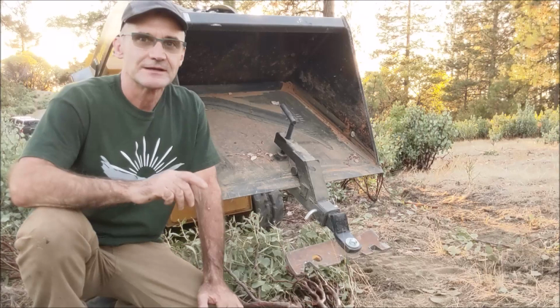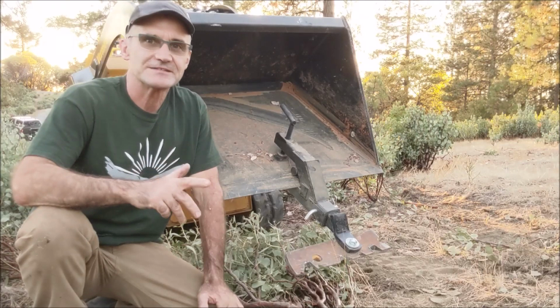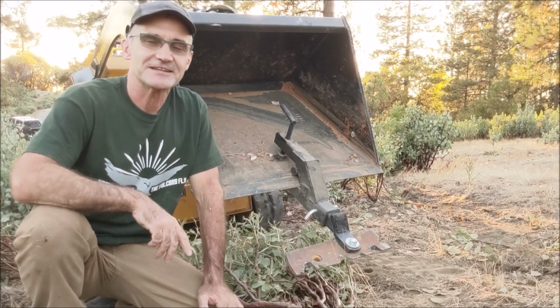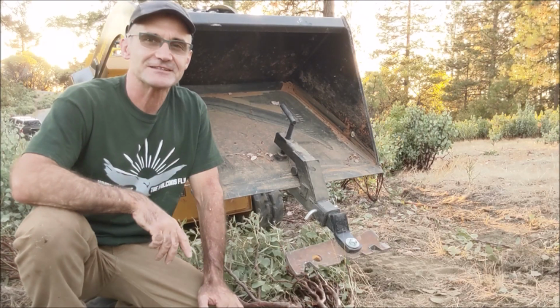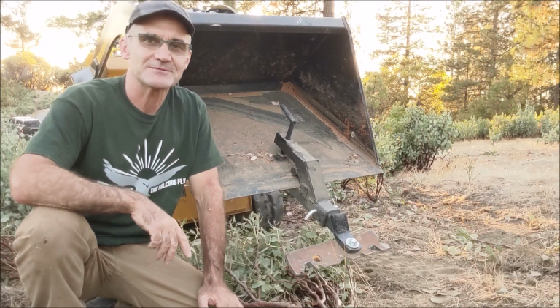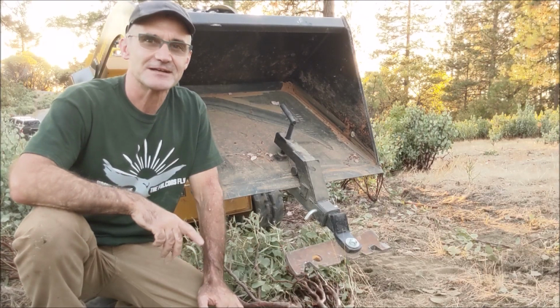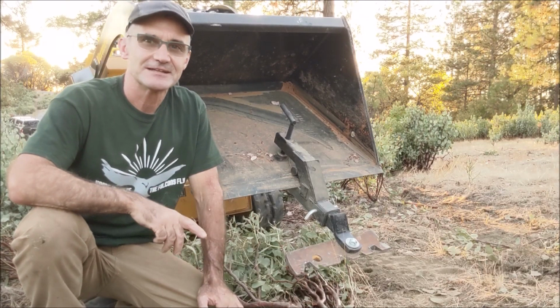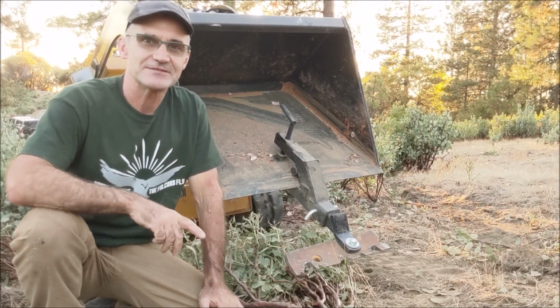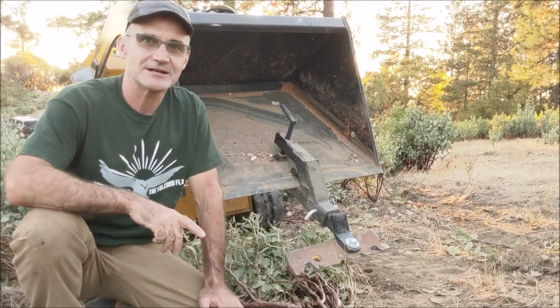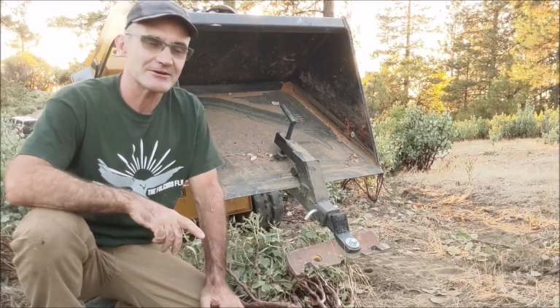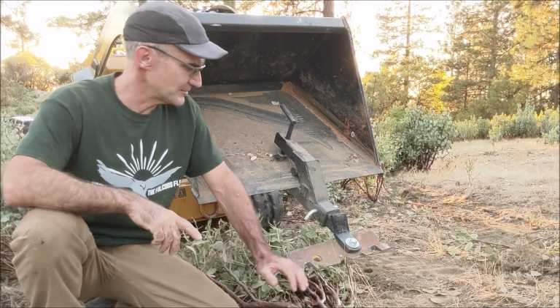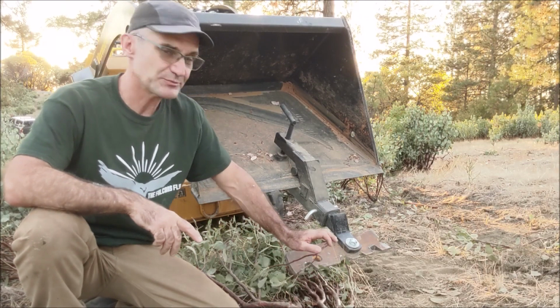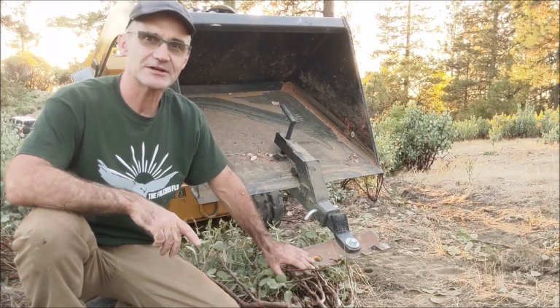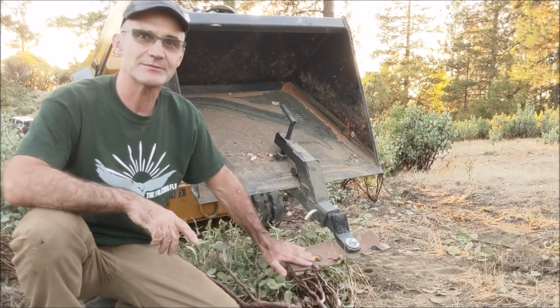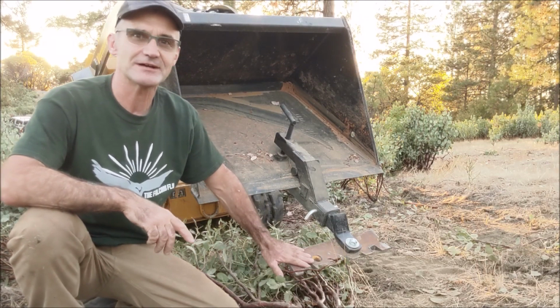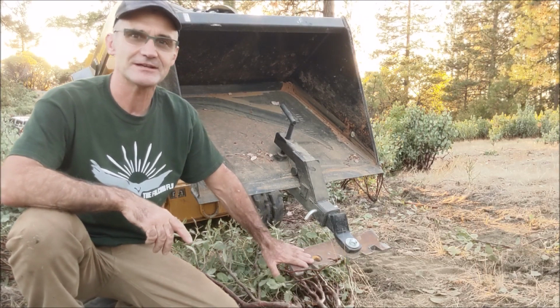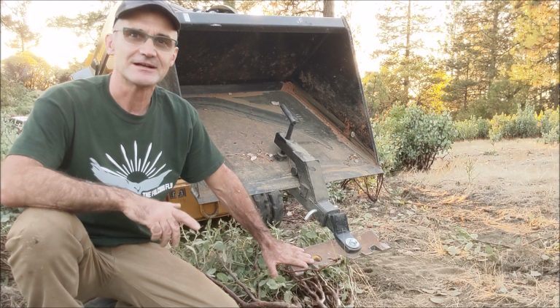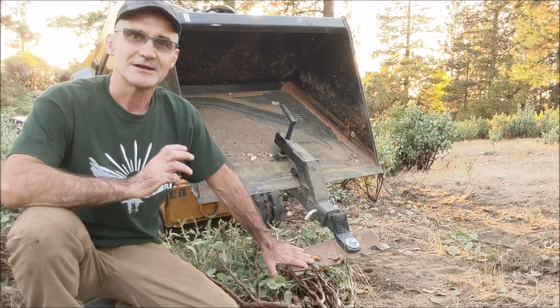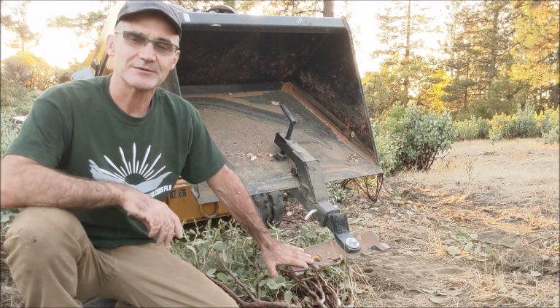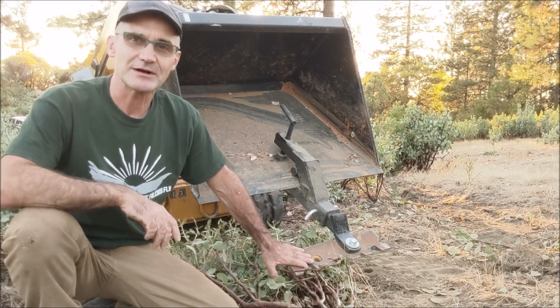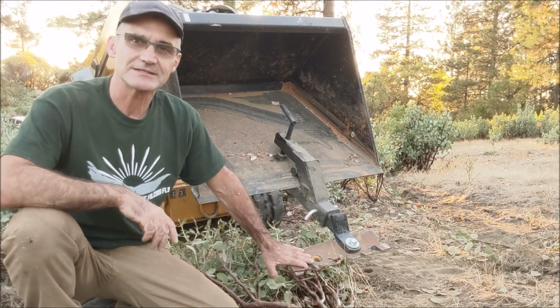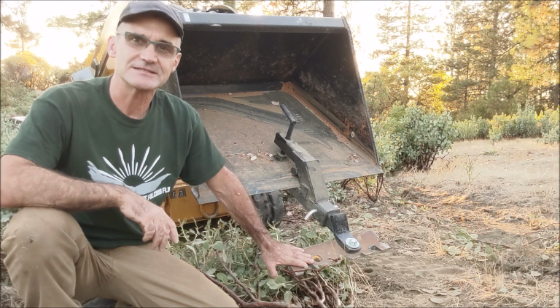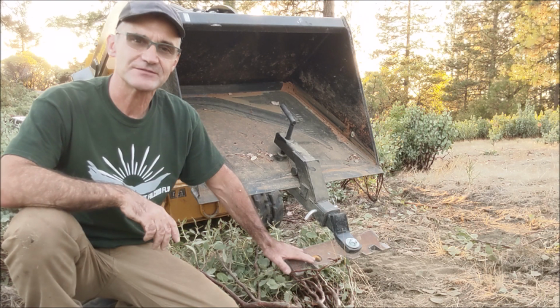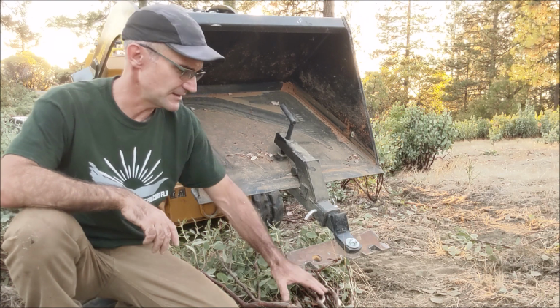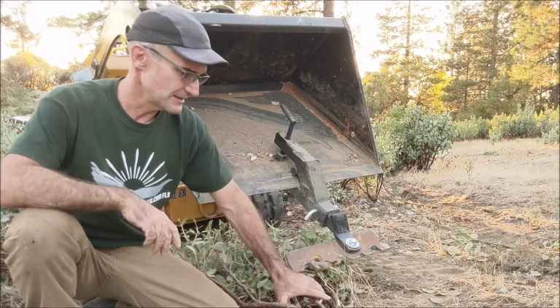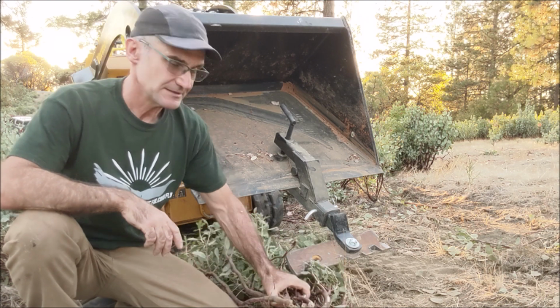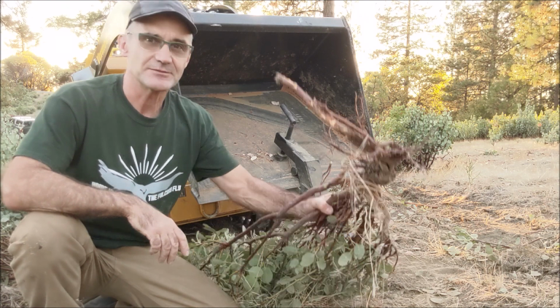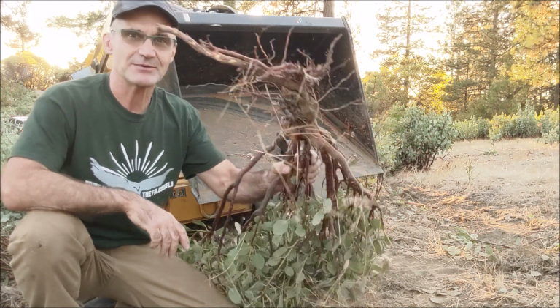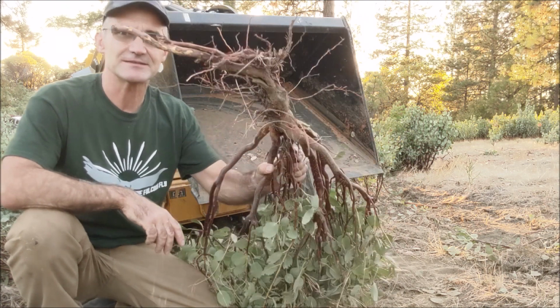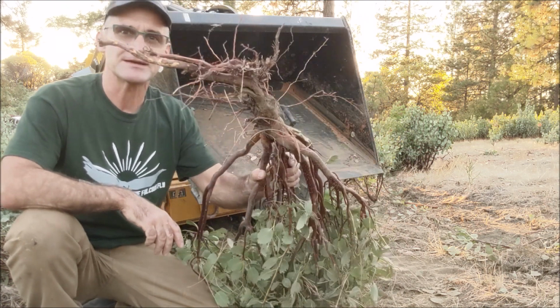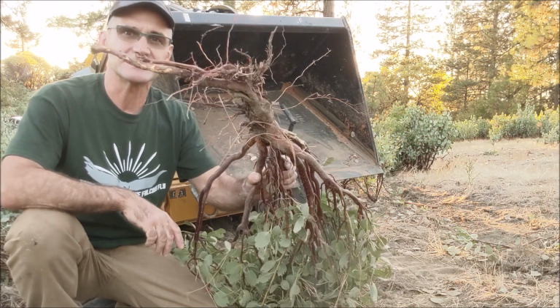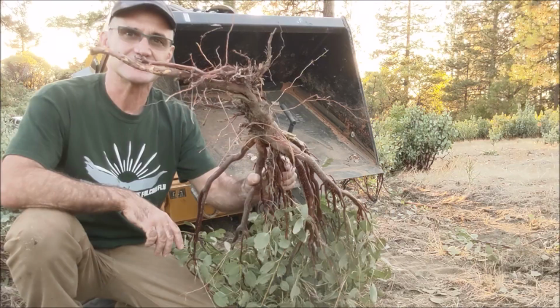Hey, Jonathan here at Top Saw. Today's video I'm going to go over this brush comb I made right here and put it on my bucket on the CTX 50 to pop out these manzanitas.